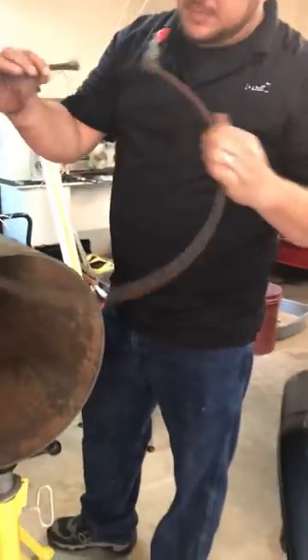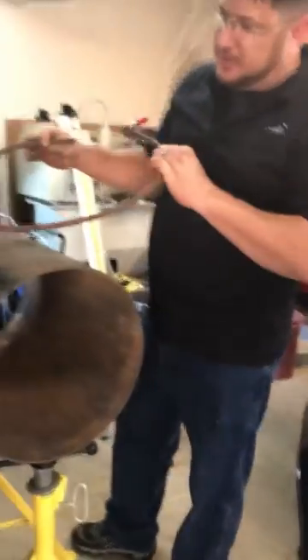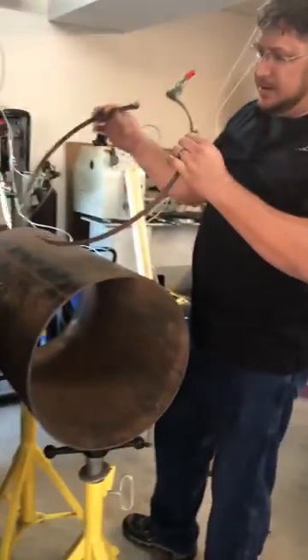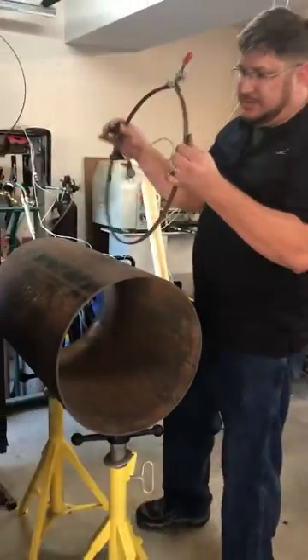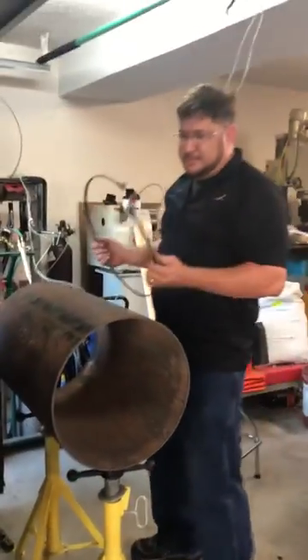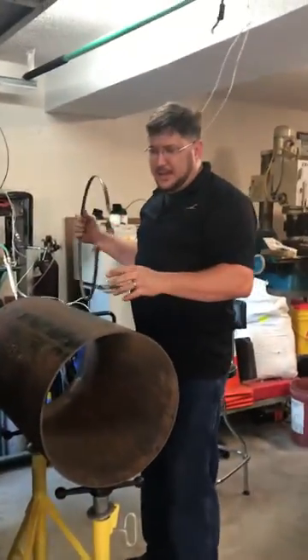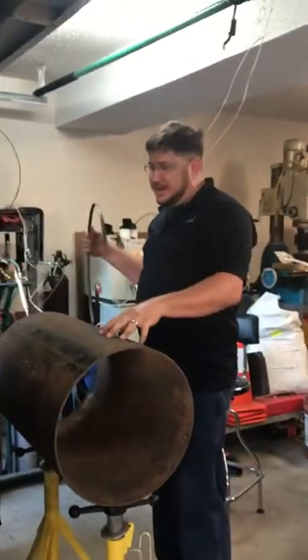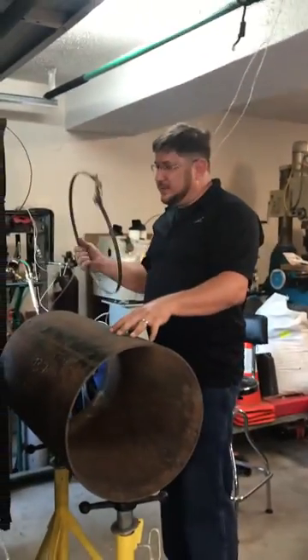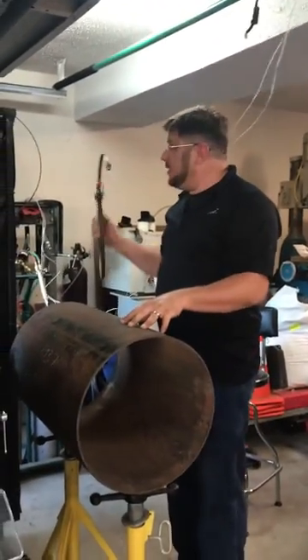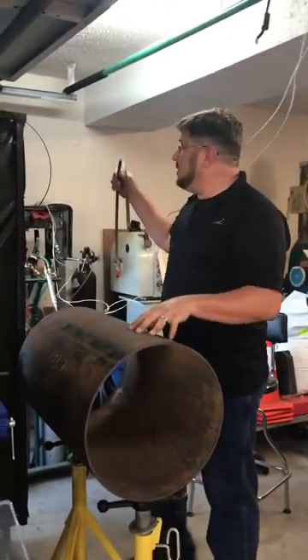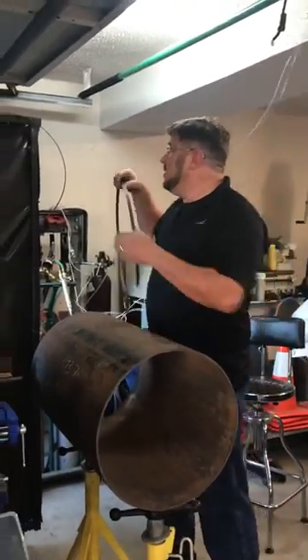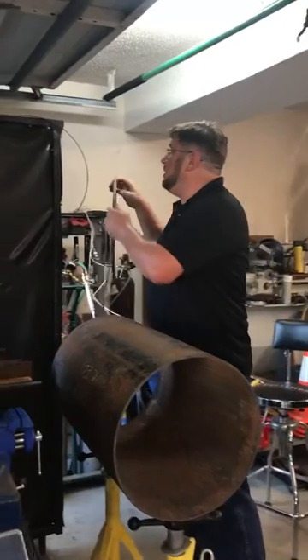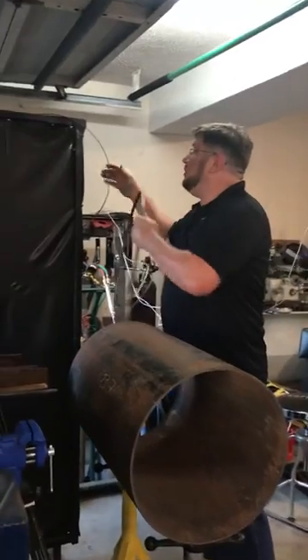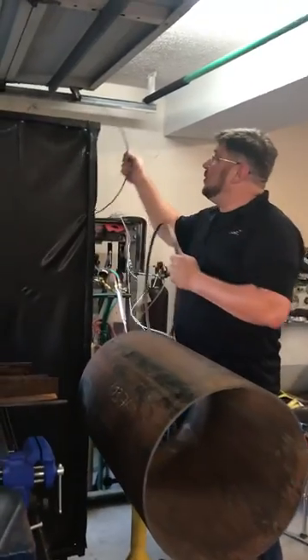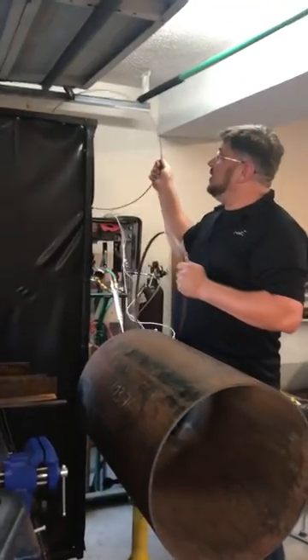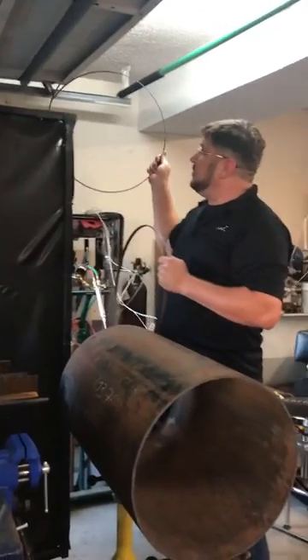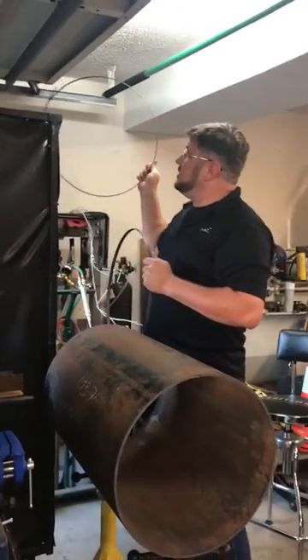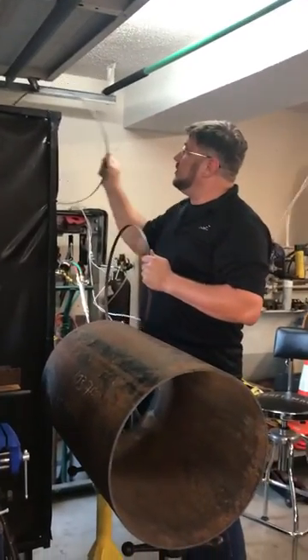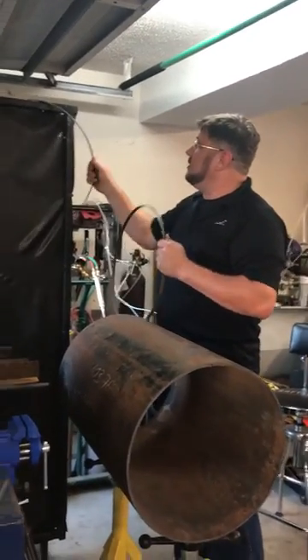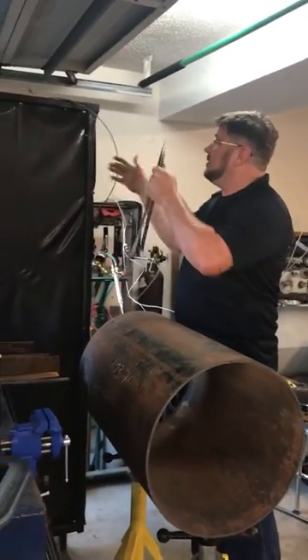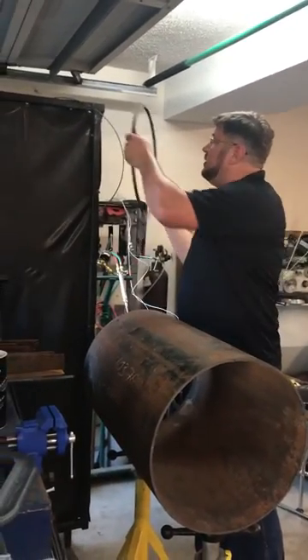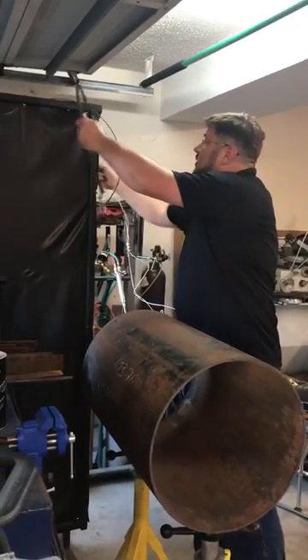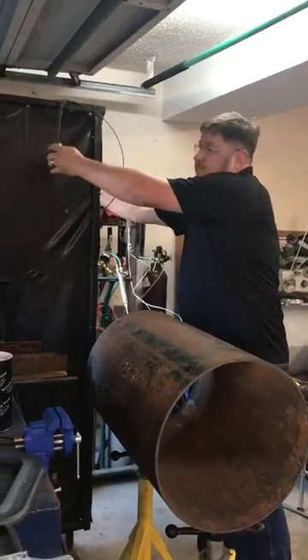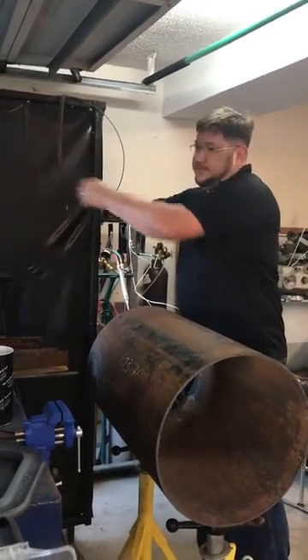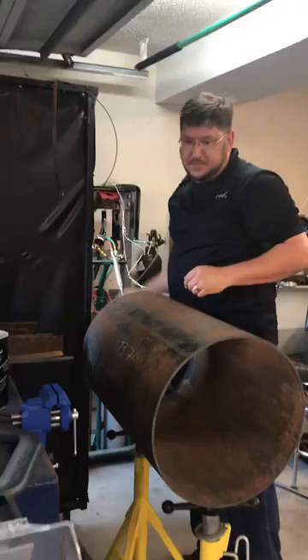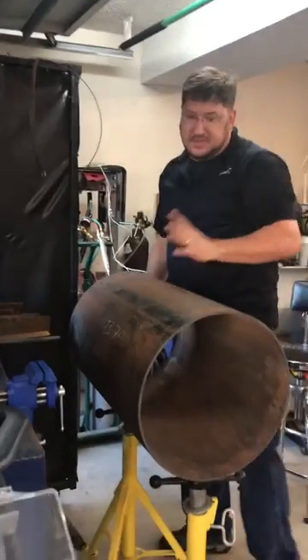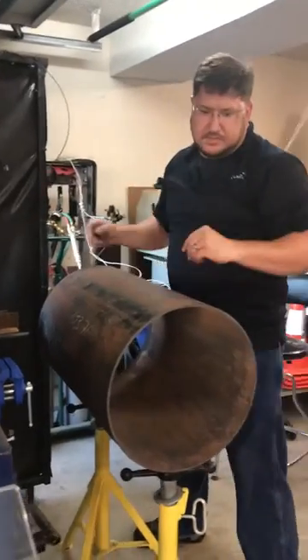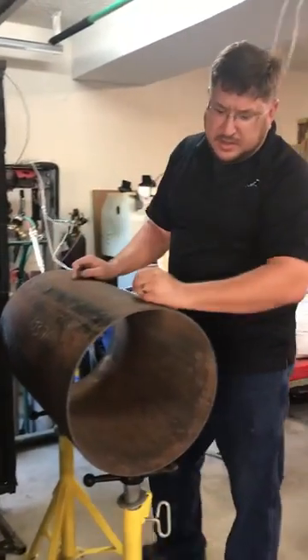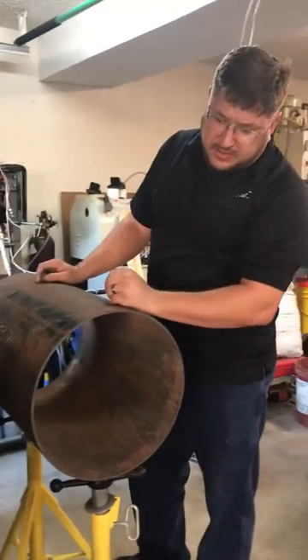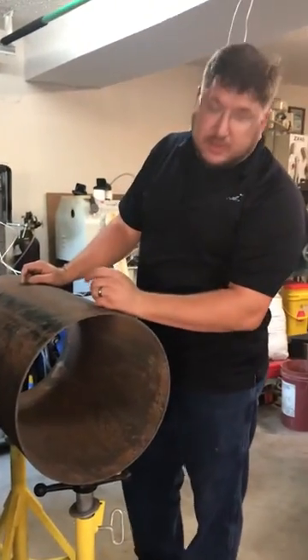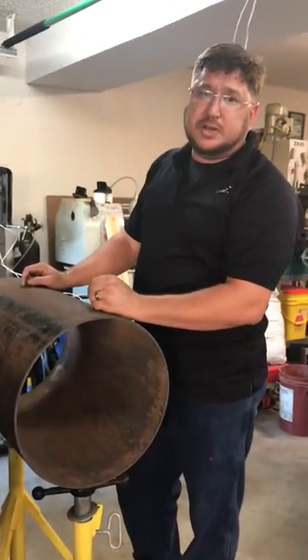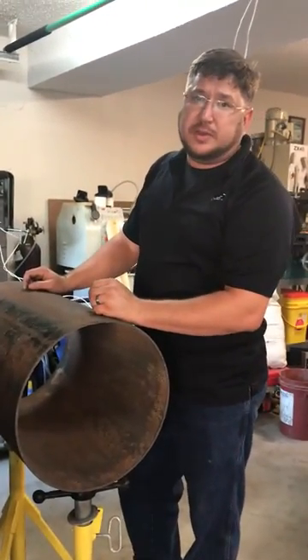If you're going to be cutting the same outside diameter over and over, I made one here for the 20-inch as well. That's it — just something I wanted to share with you.